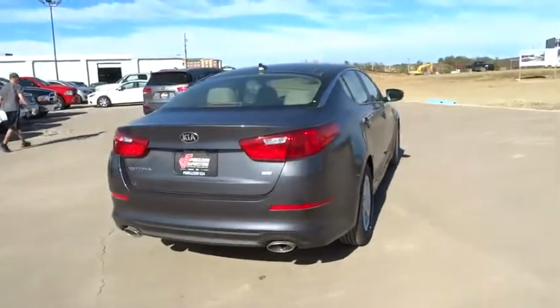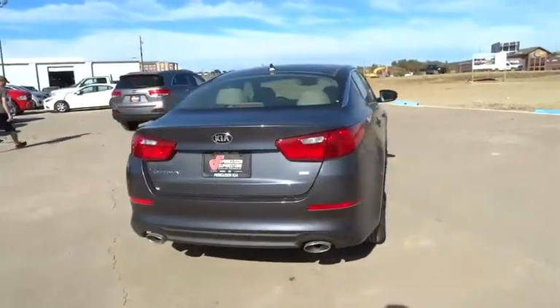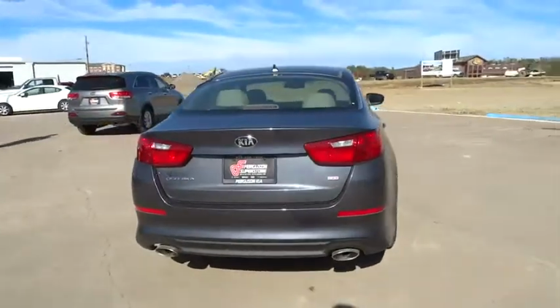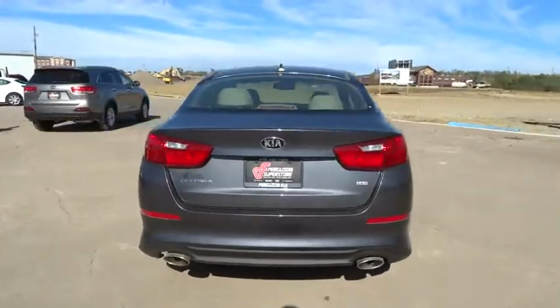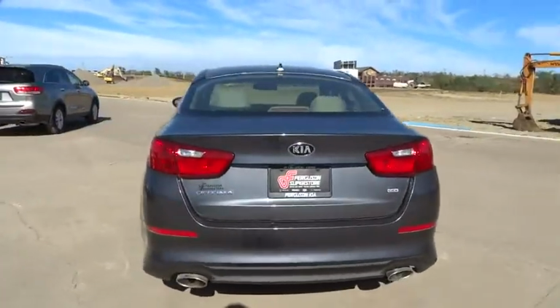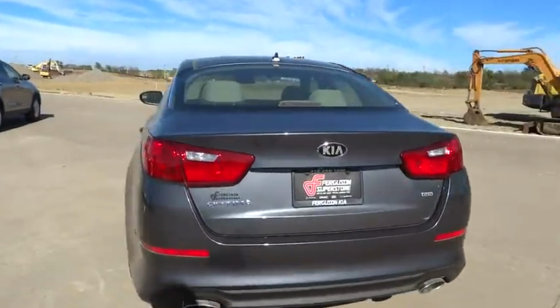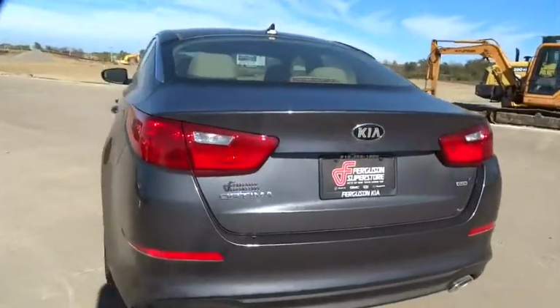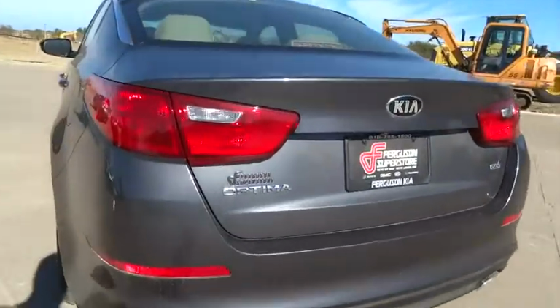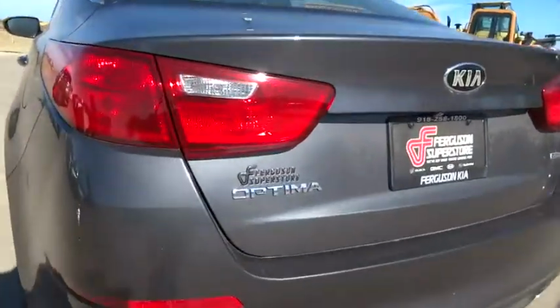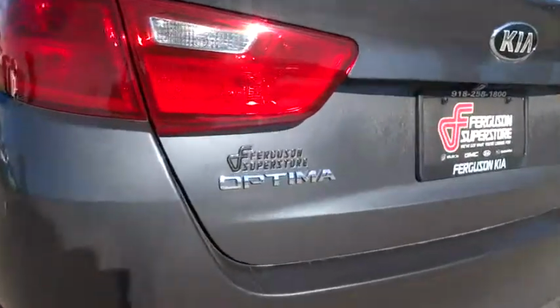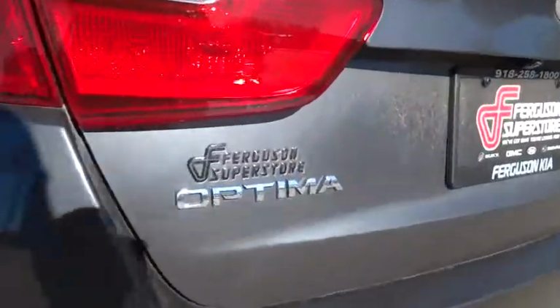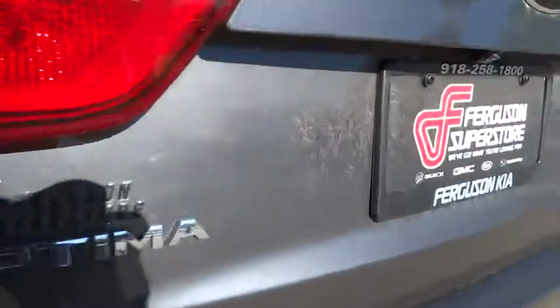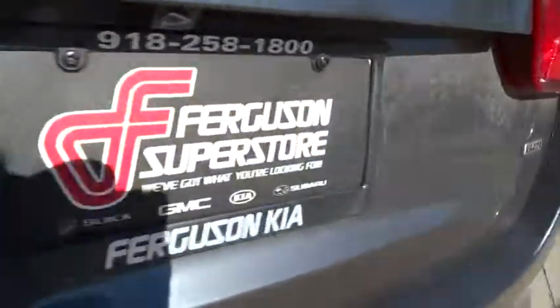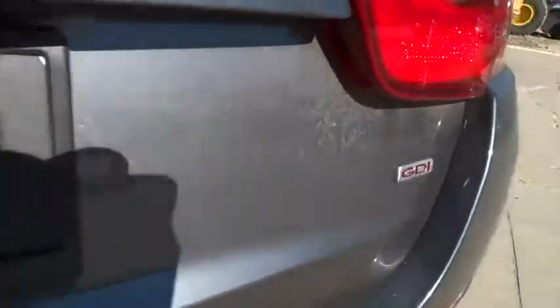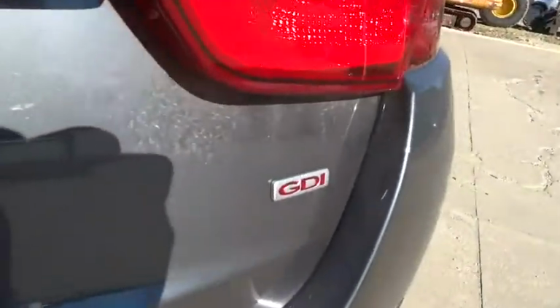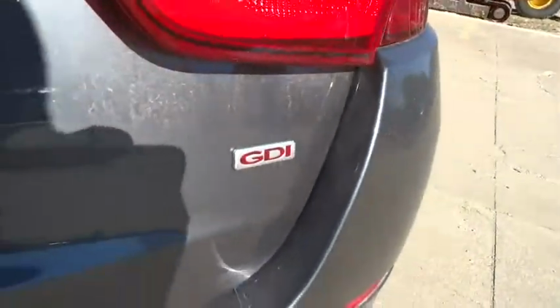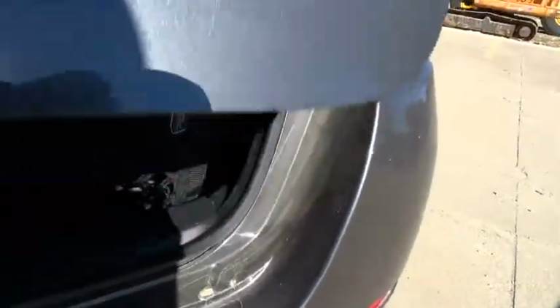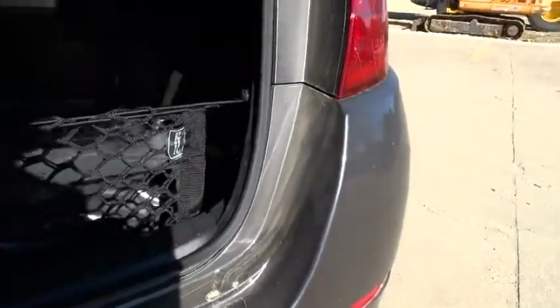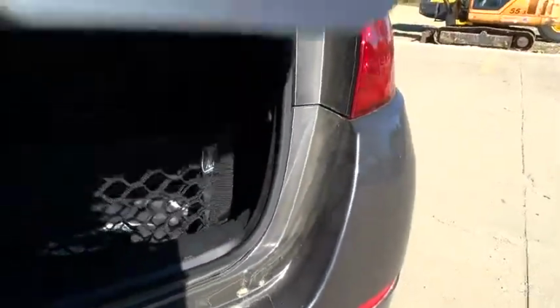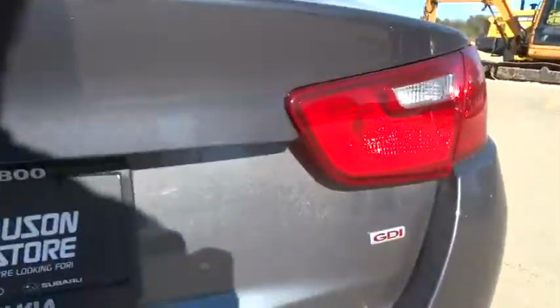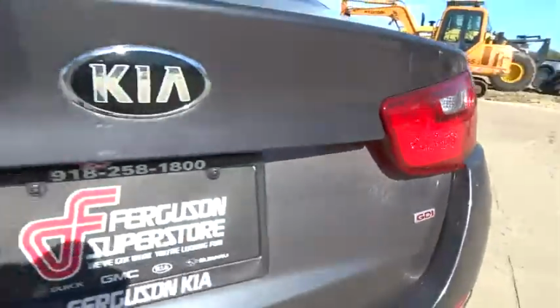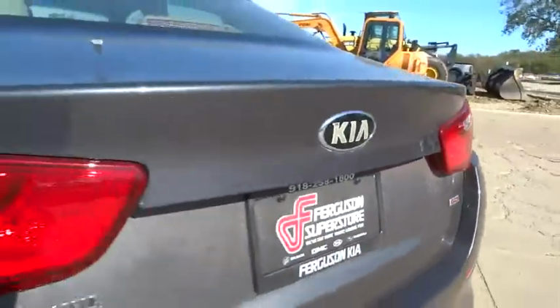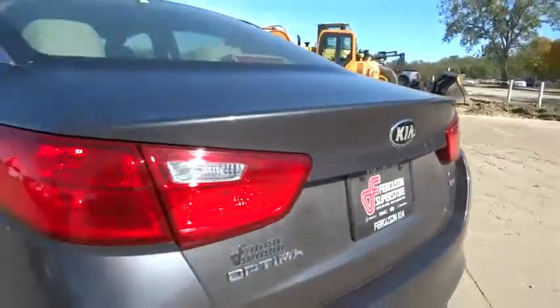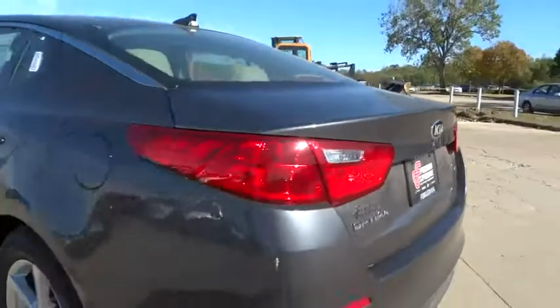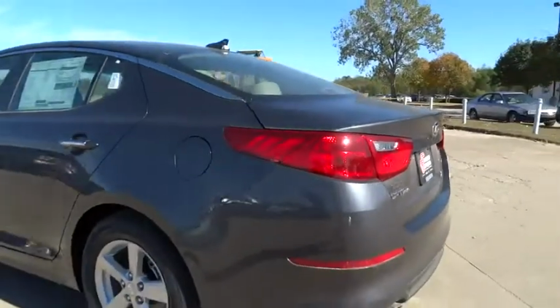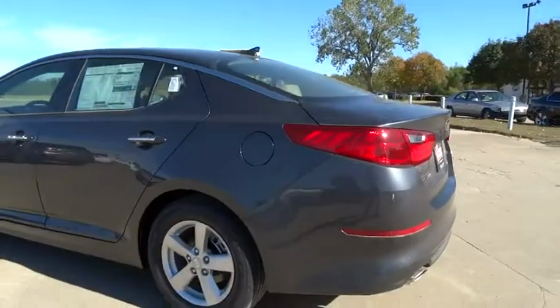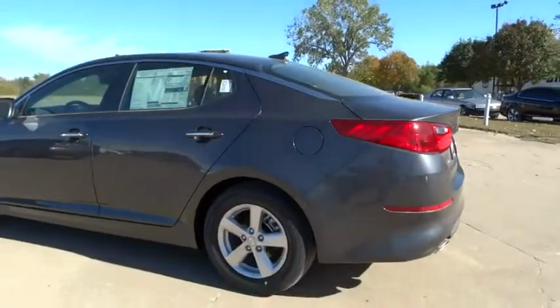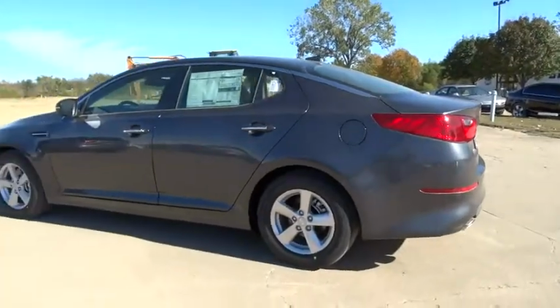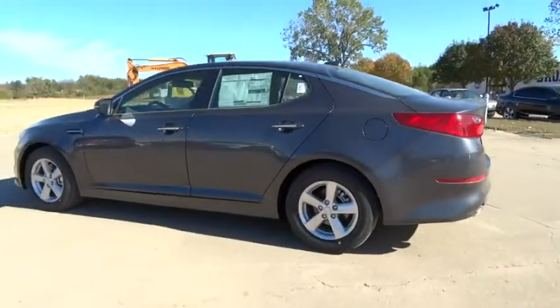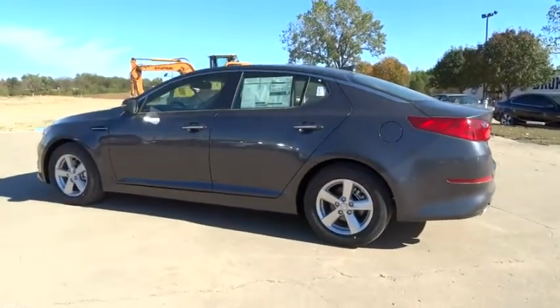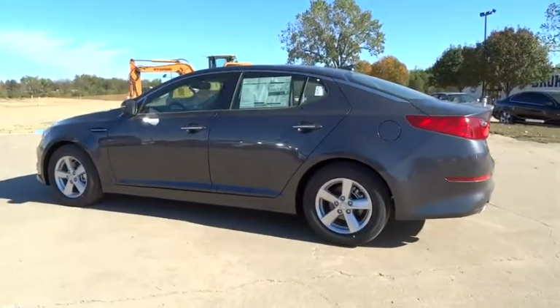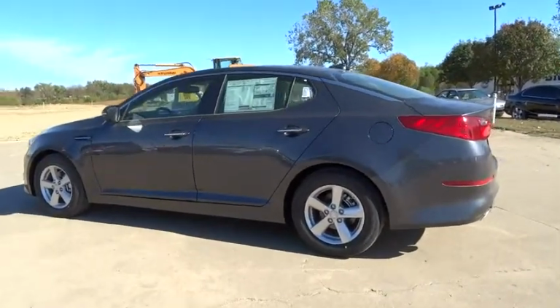Its smooth-flowing lines speak of grace and style and offer a strong hint of European luxury. Here are some of this vehicle's great options: stability control, keyless entry, steering wheel audio control, and traction control.